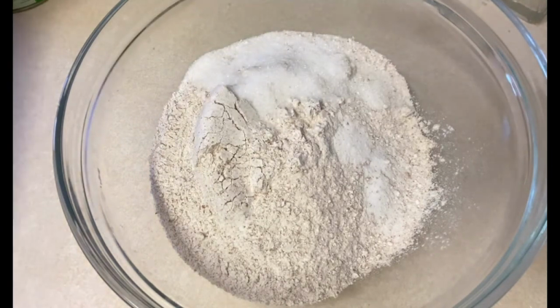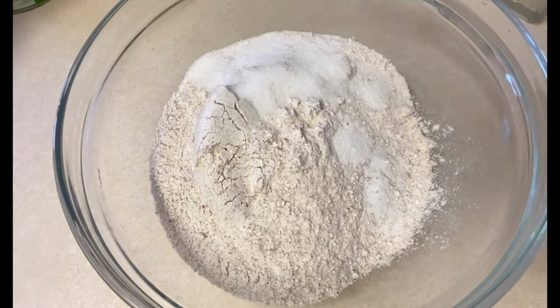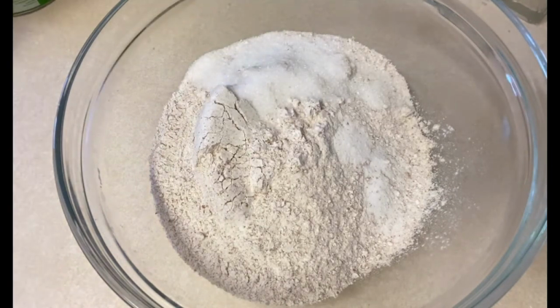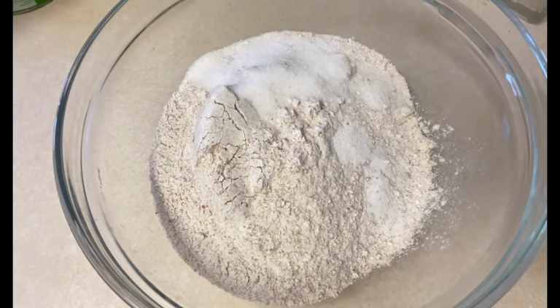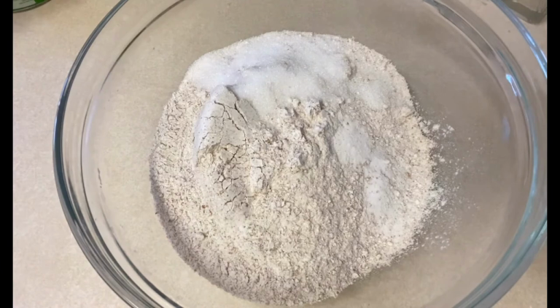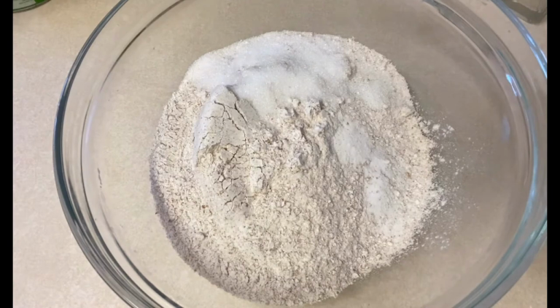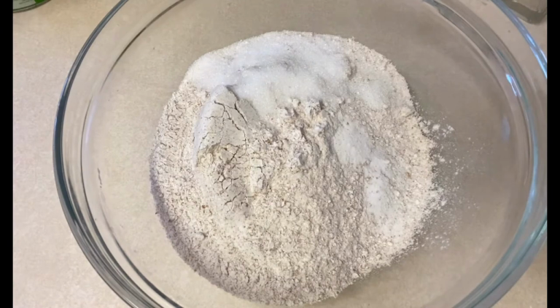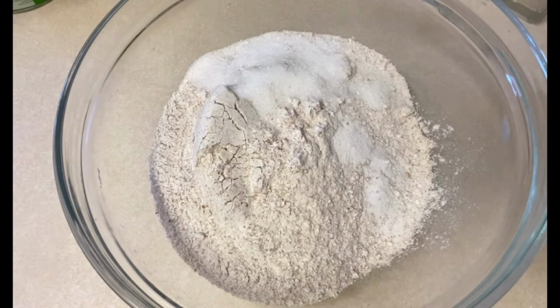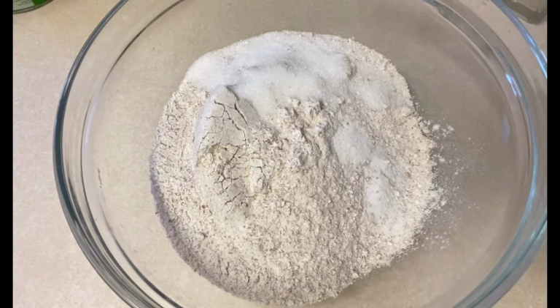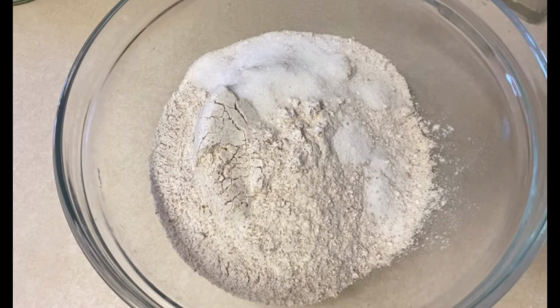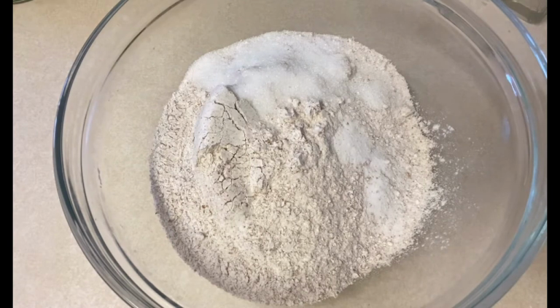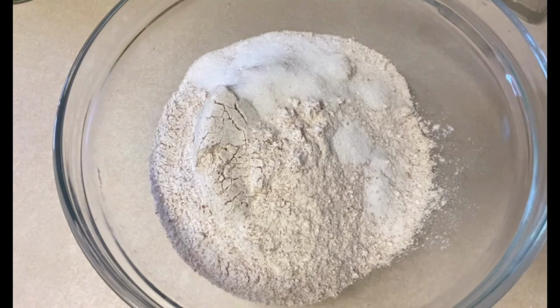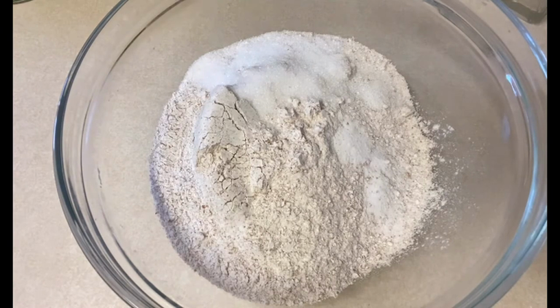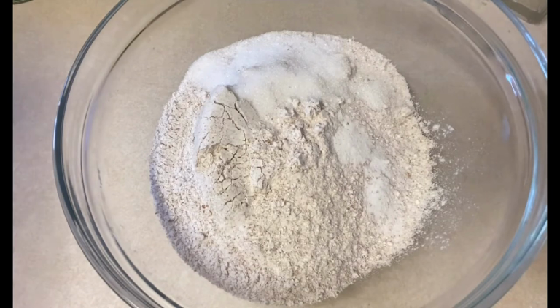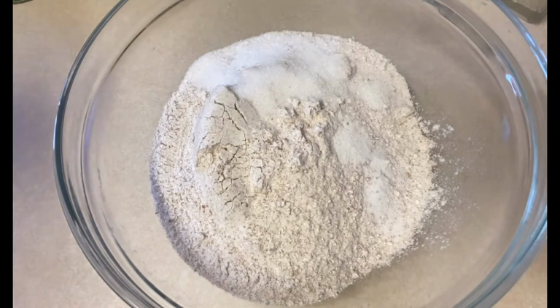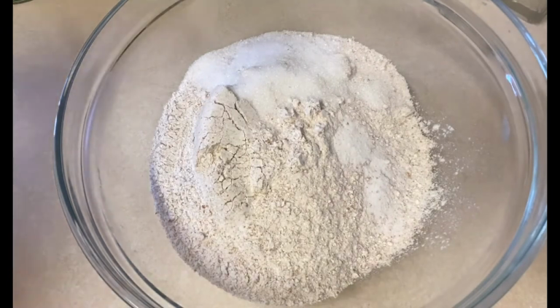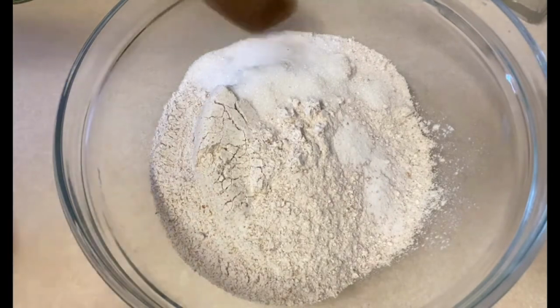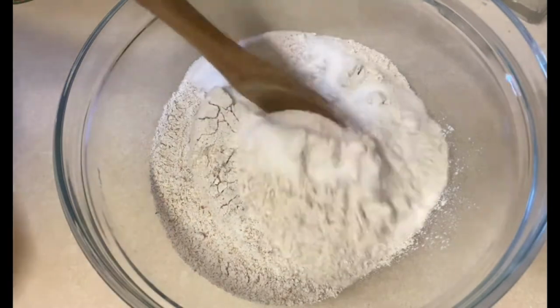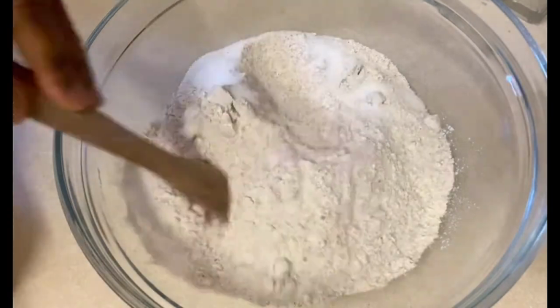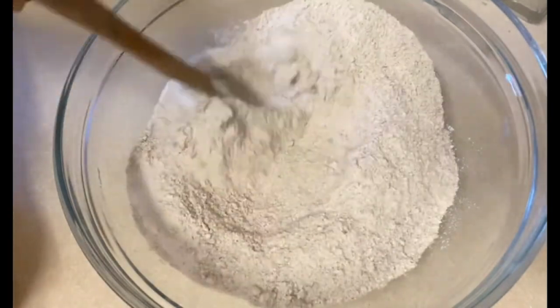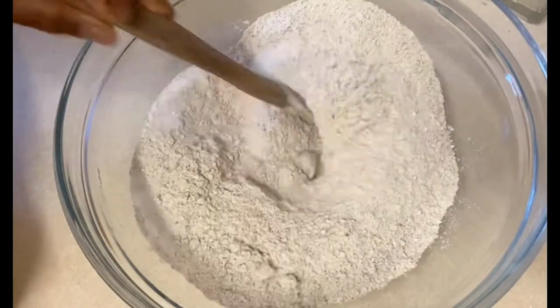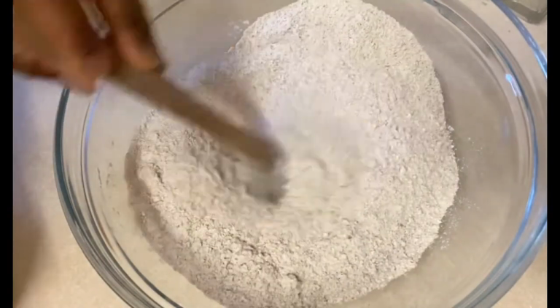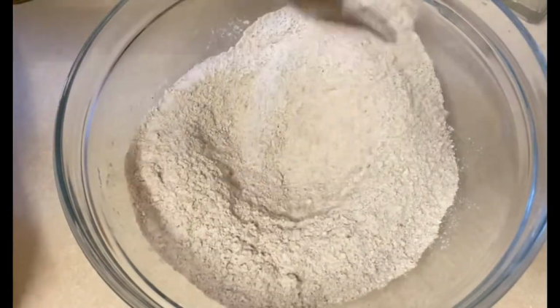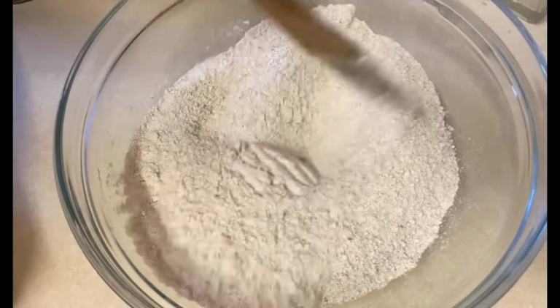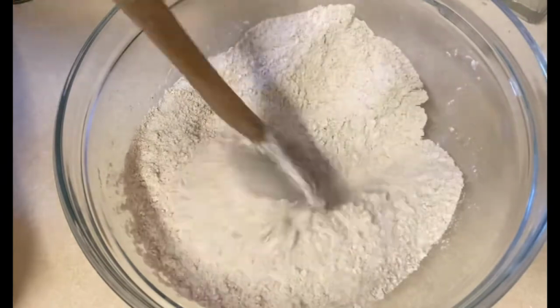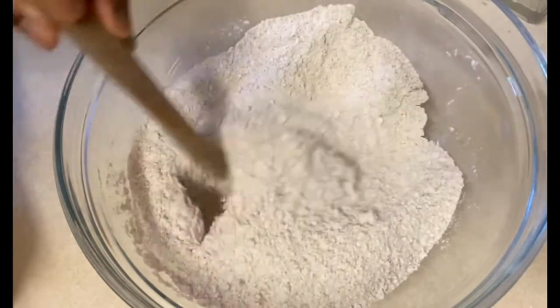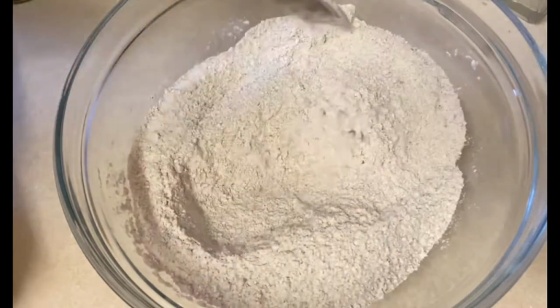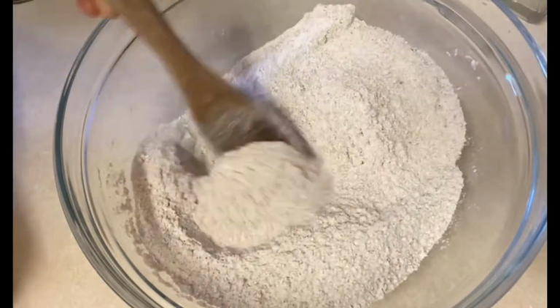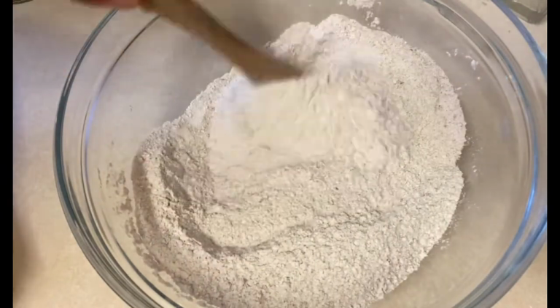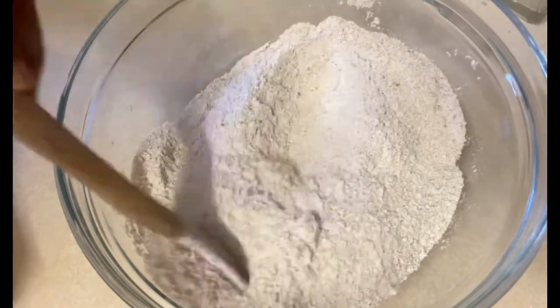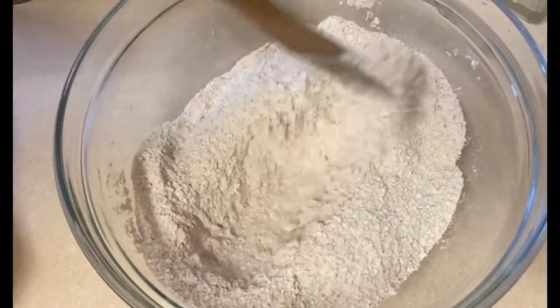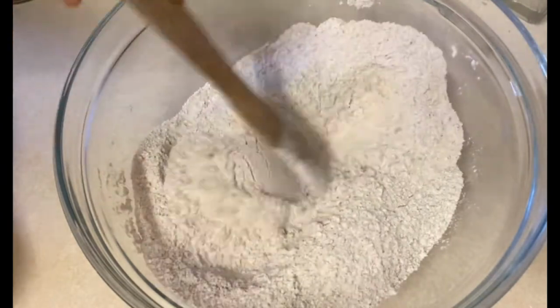In here I've got 500 grams of whole wheat flour, two tablespoons of sugar, and one tablespoon of salt, and I'm just mixing everything together.